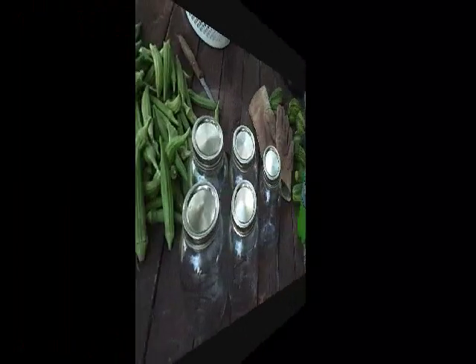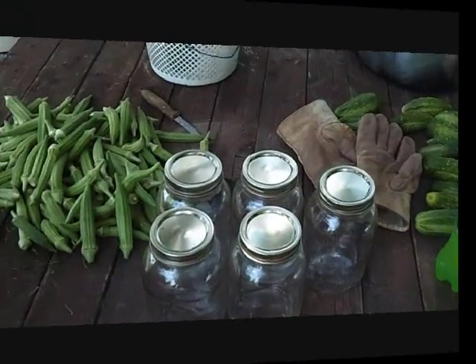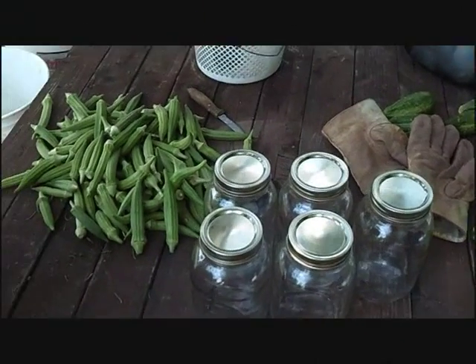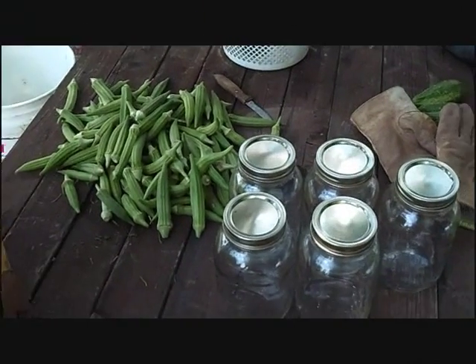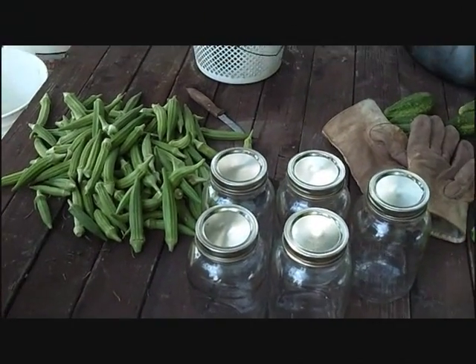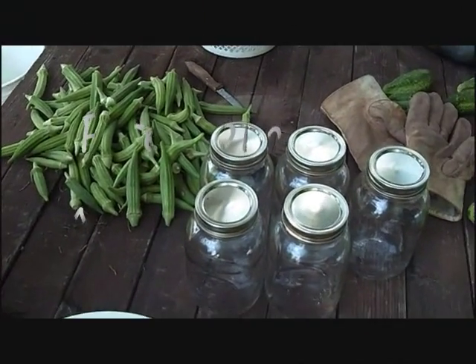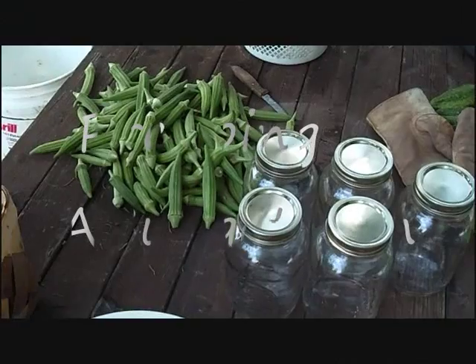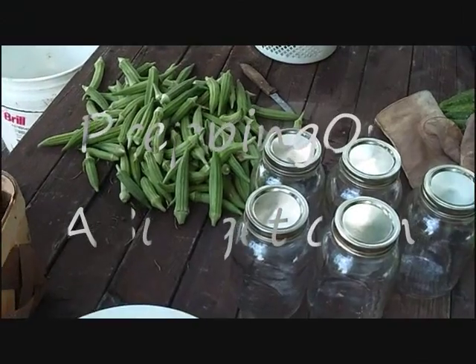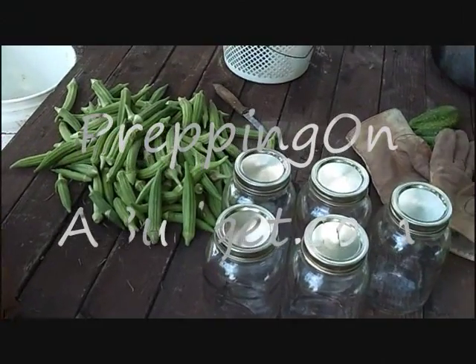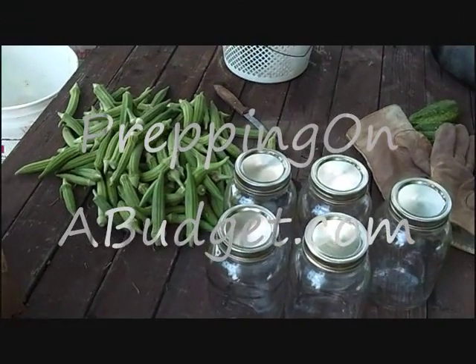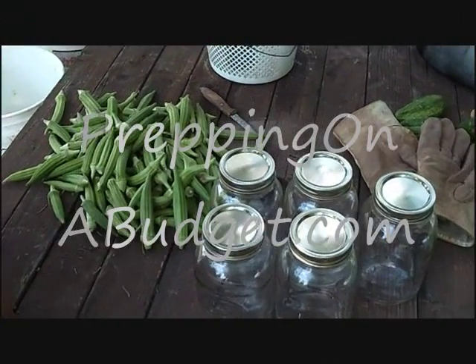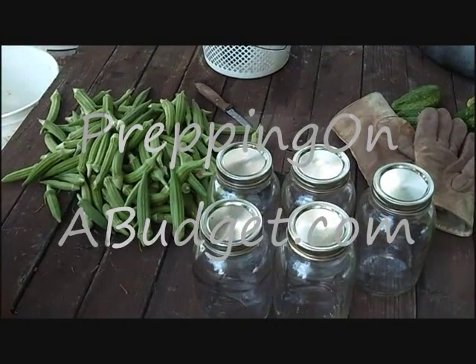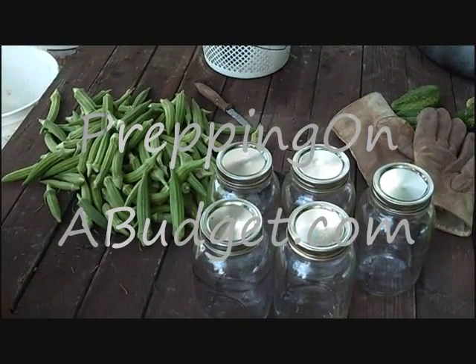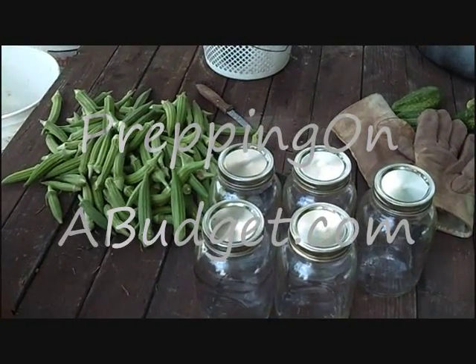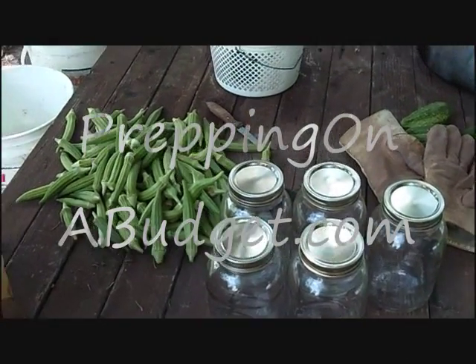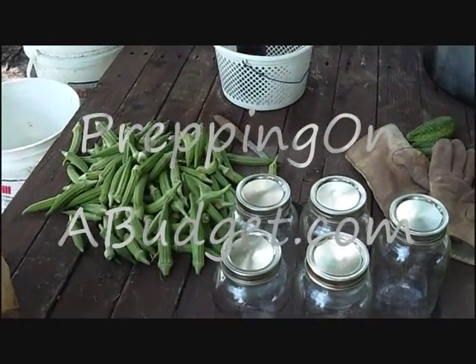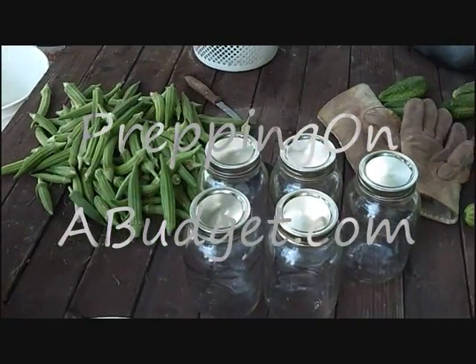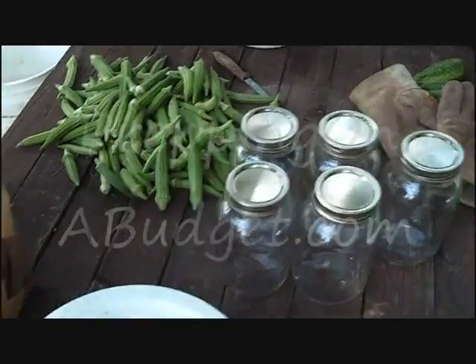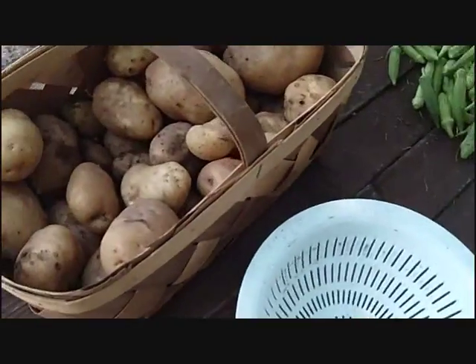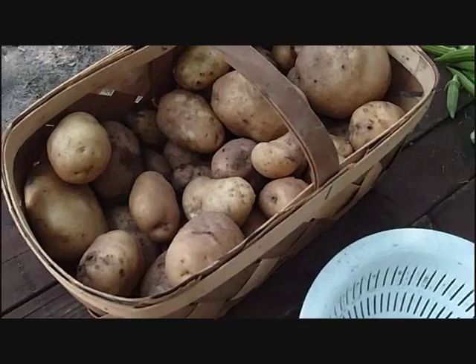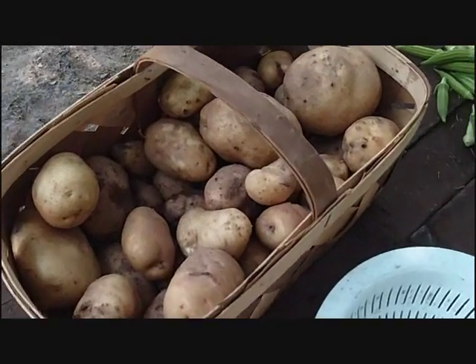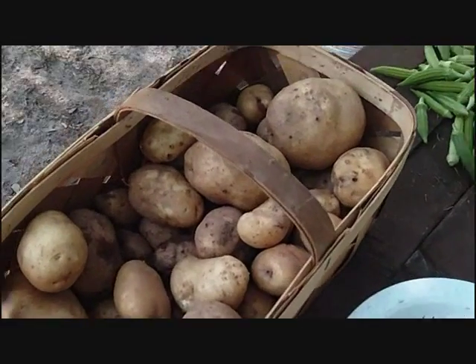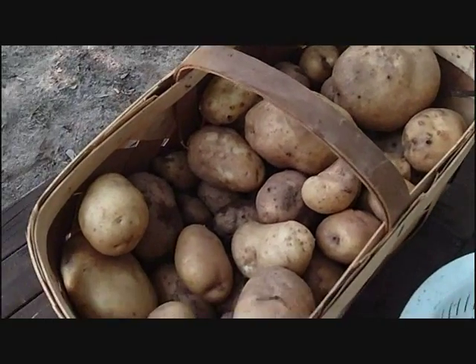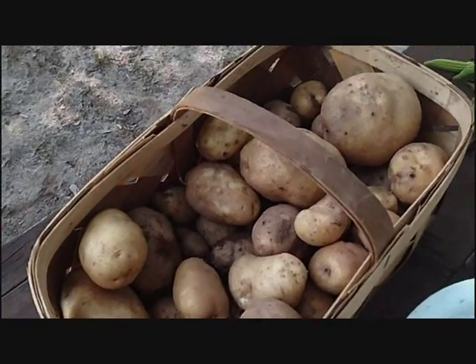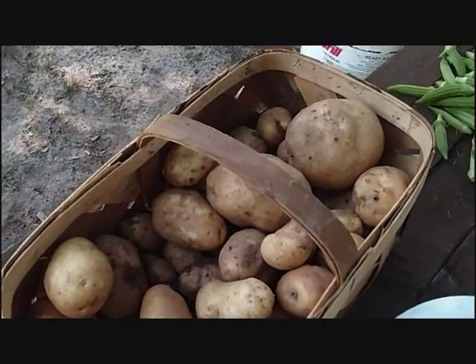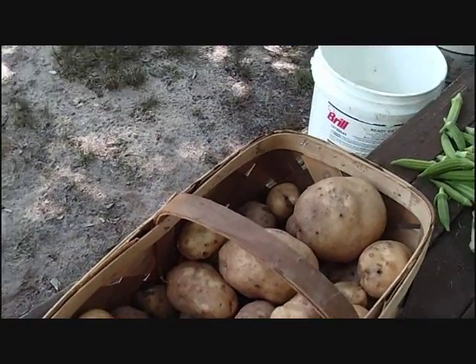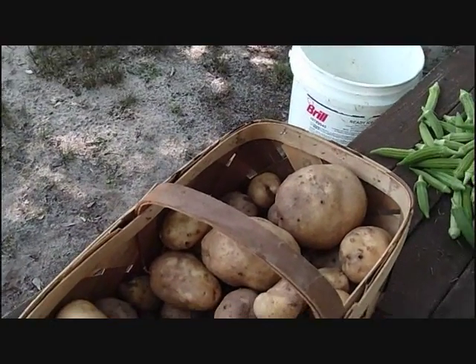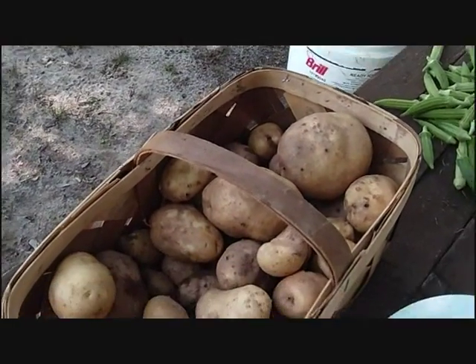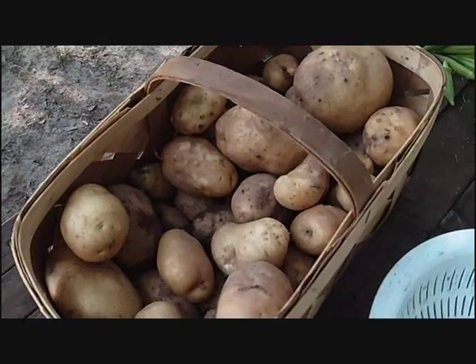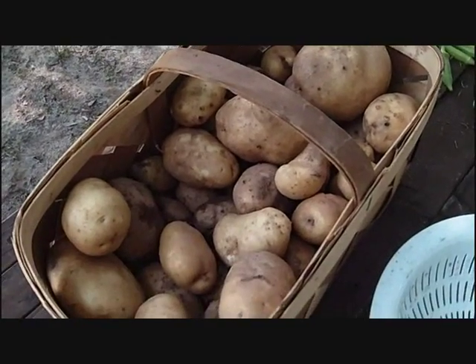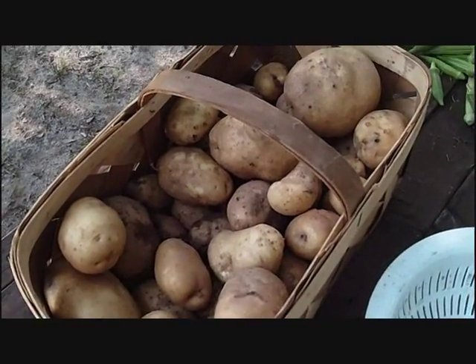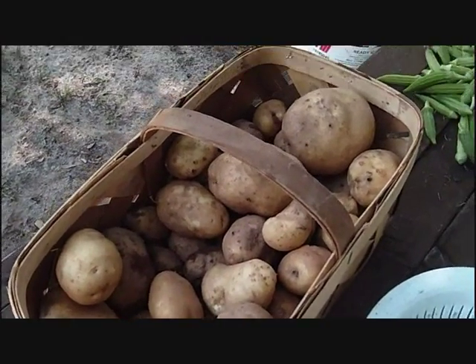Hey everybody, it's Lynette, Prepping on a Budget. We're going to can some potatoes. These are the ones from the other recent video that I just dug up.